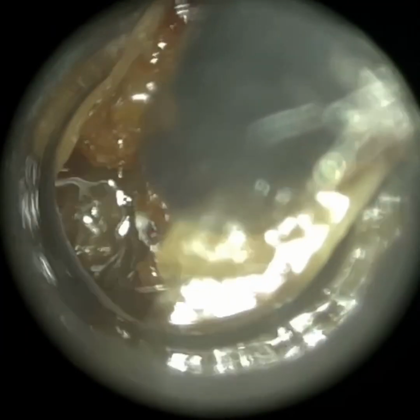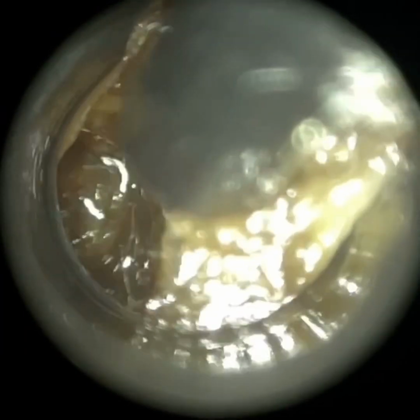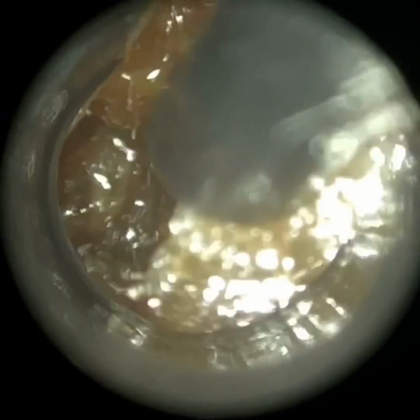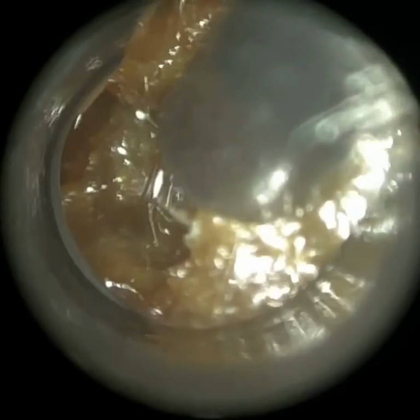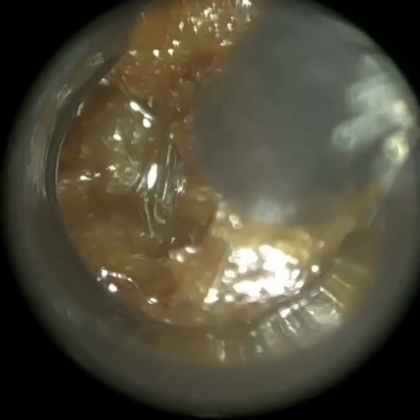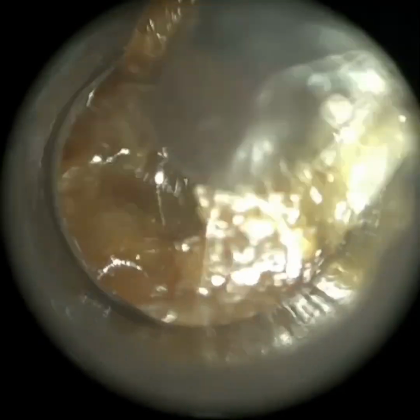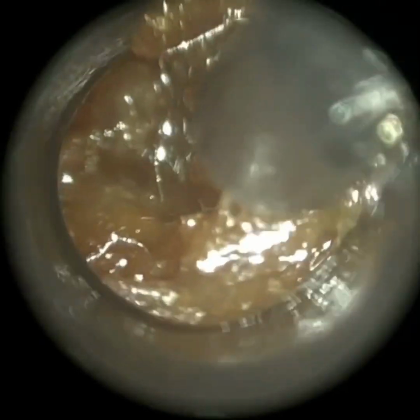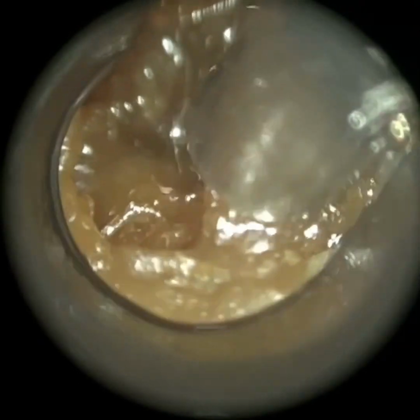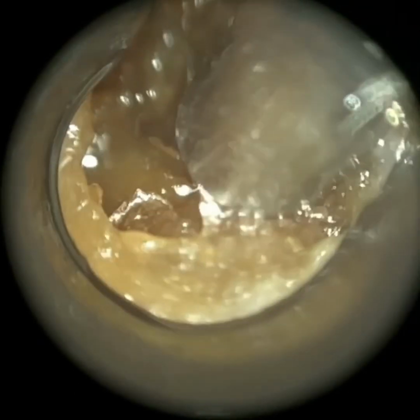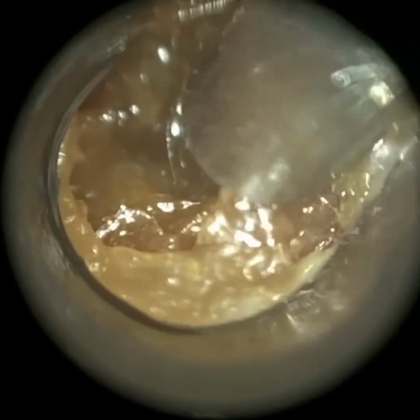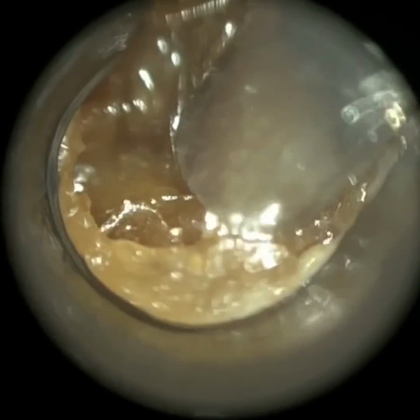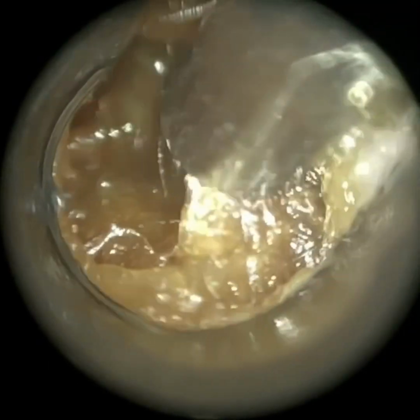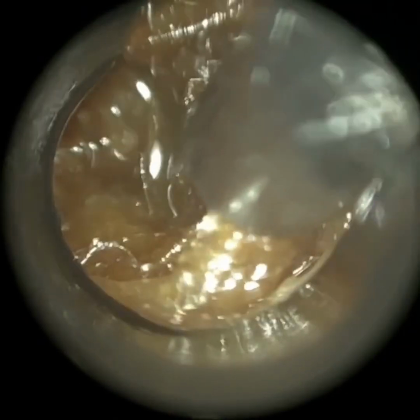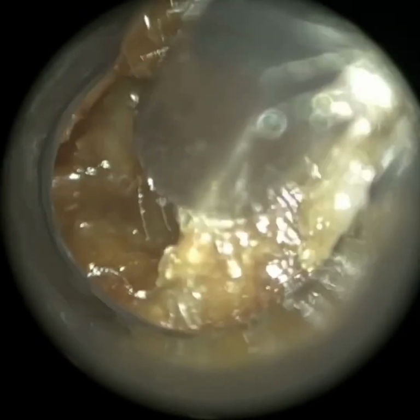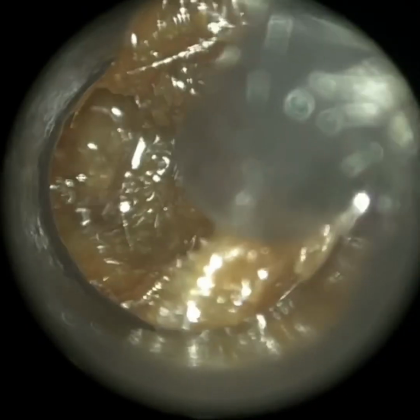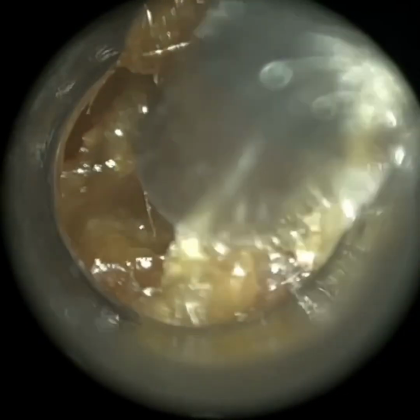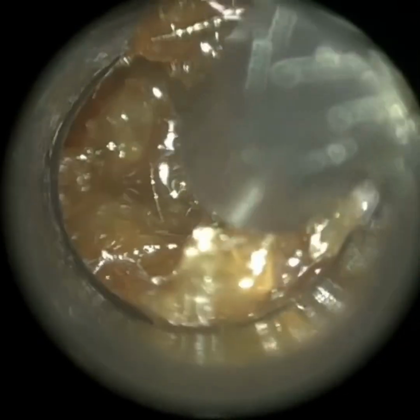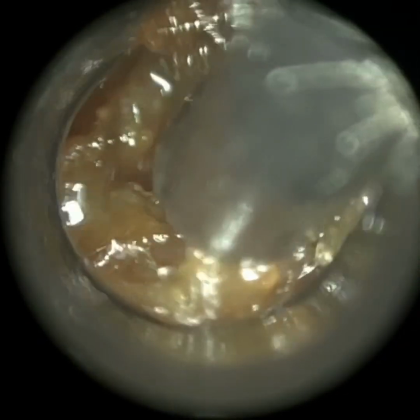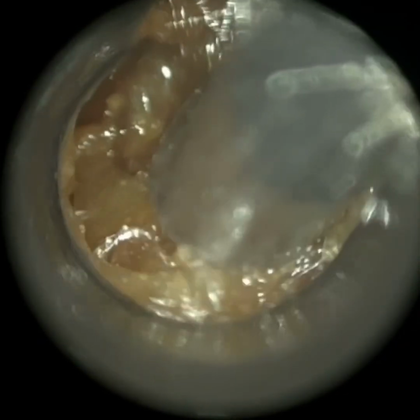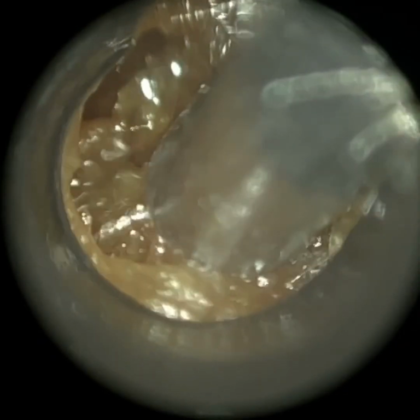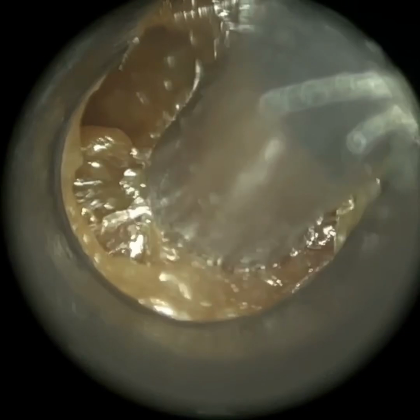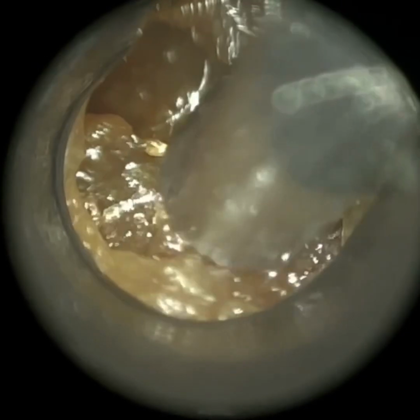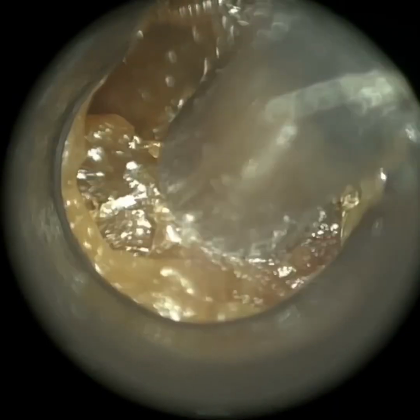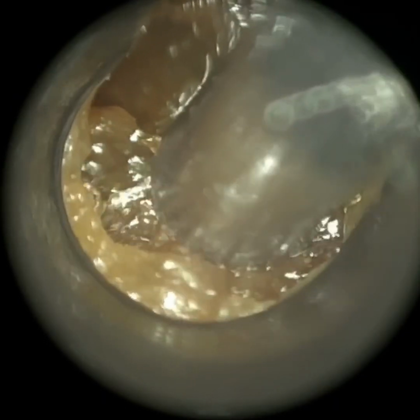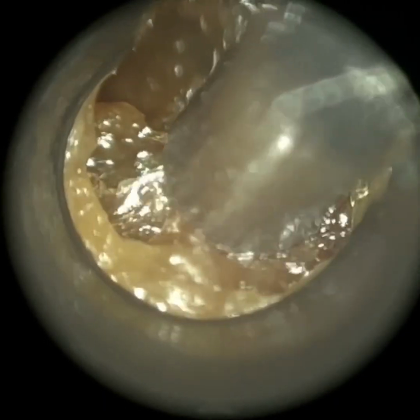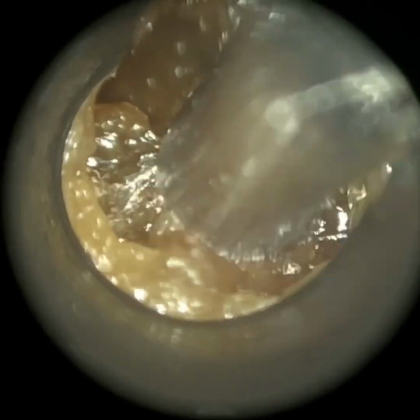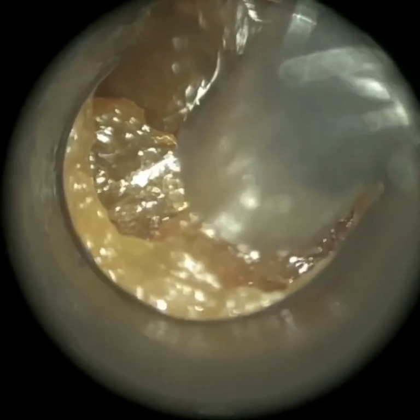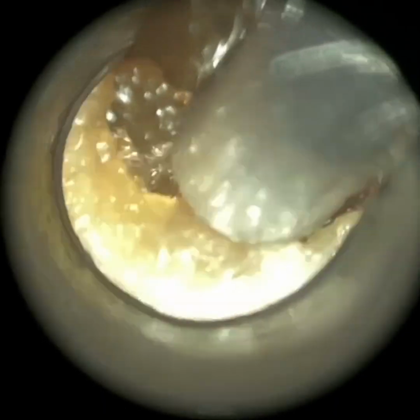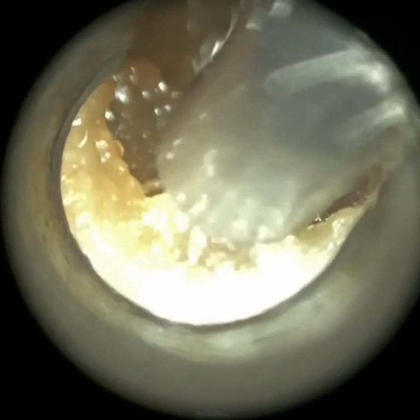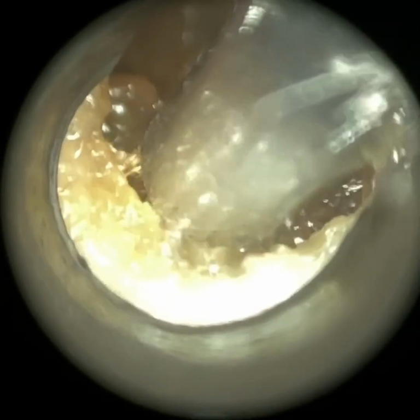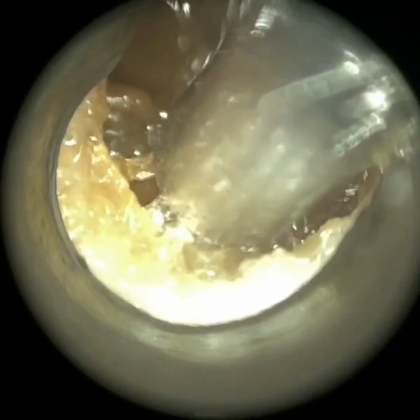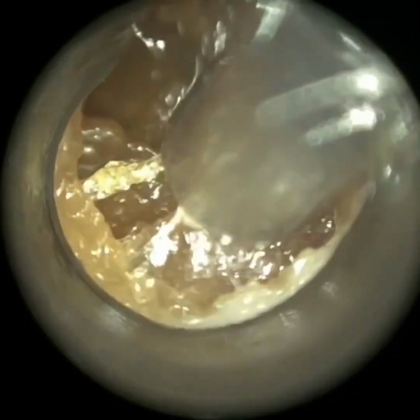Our normal size speculum is 4.25mm, and probably for 90 or 95% of patients we're able to use that. We have got the larger size speculum if required as well.